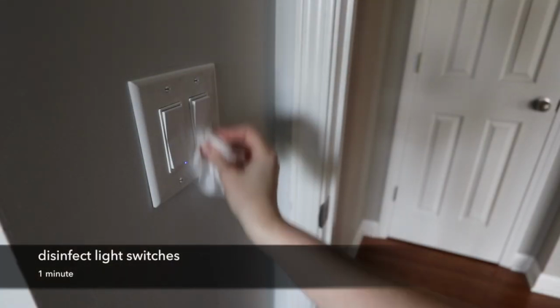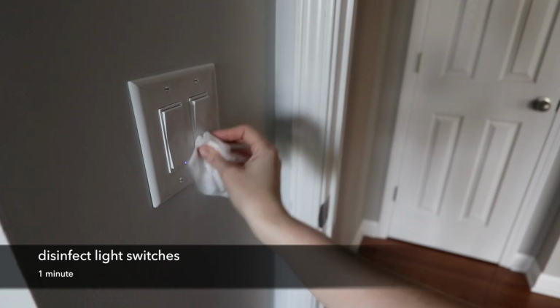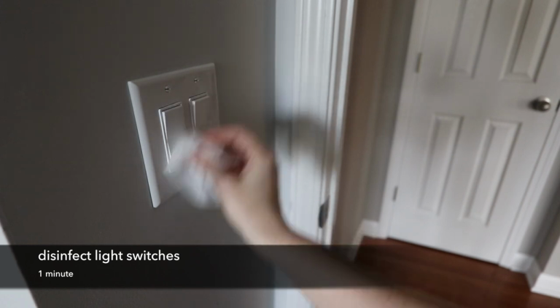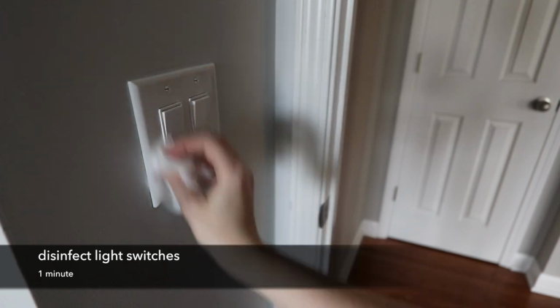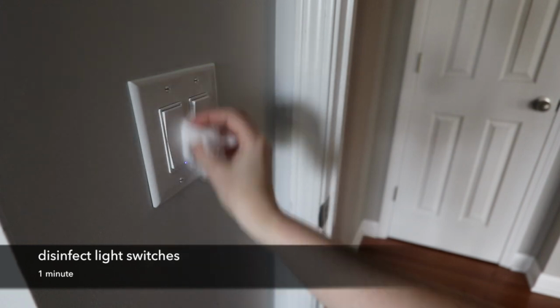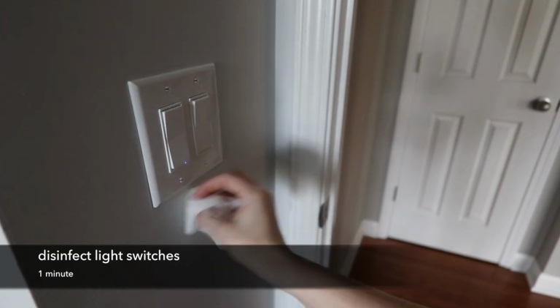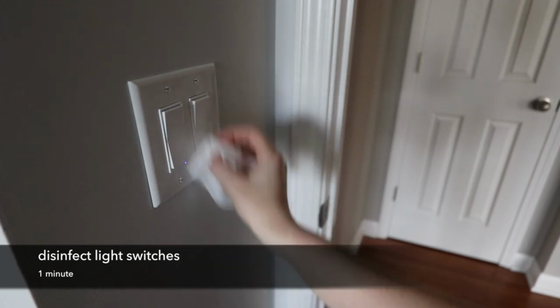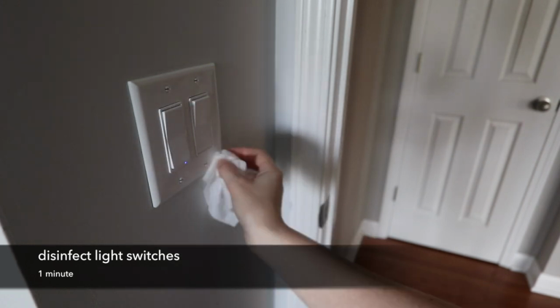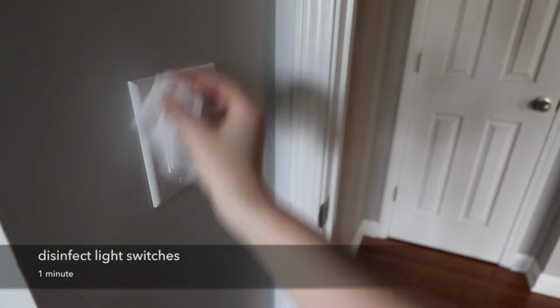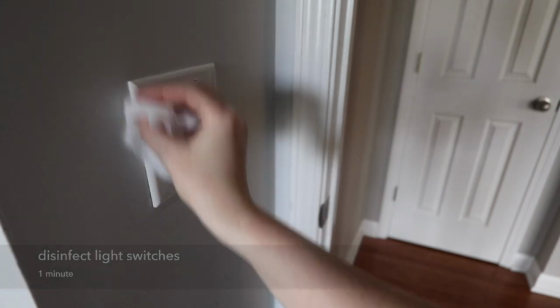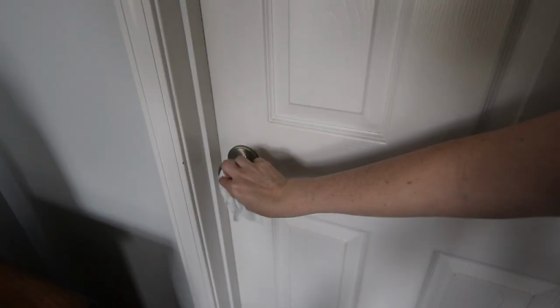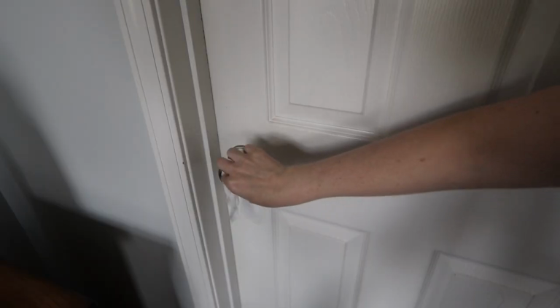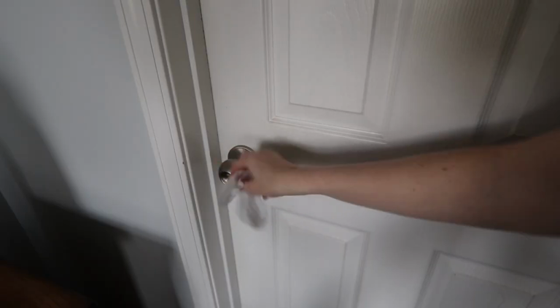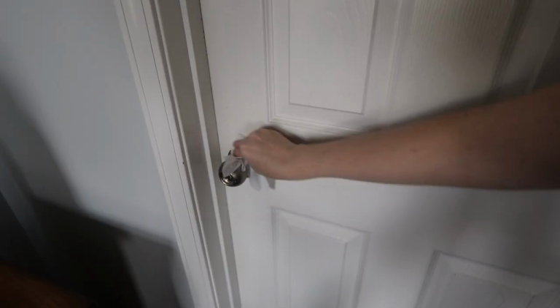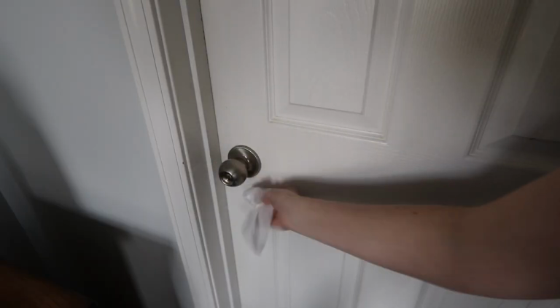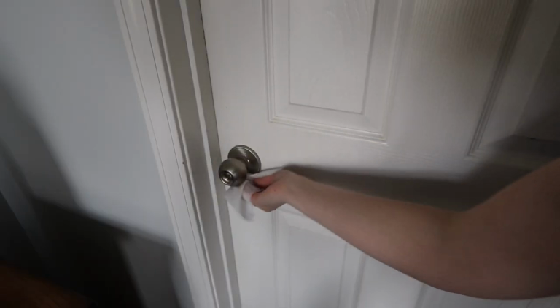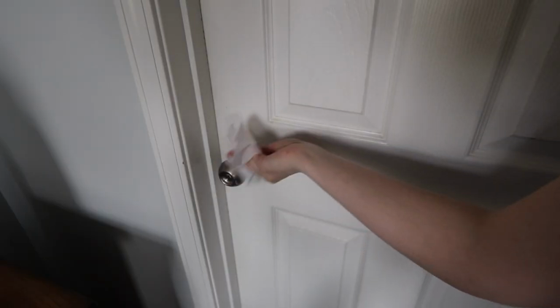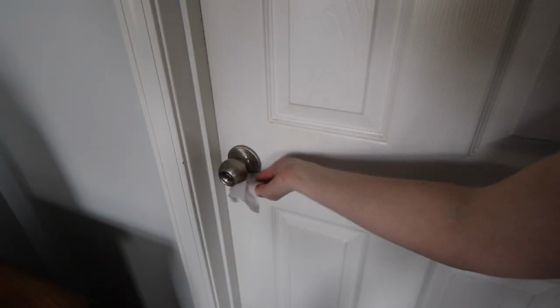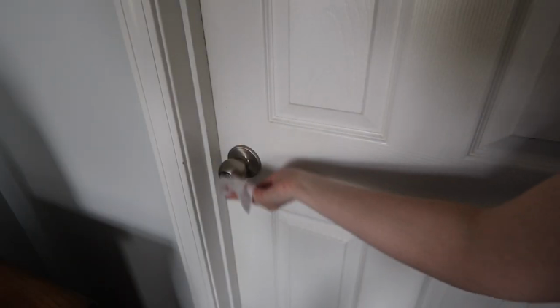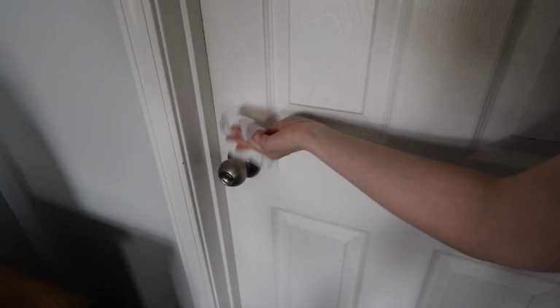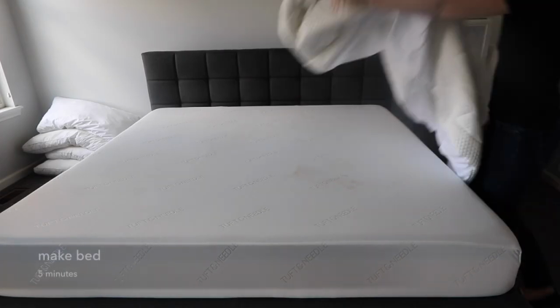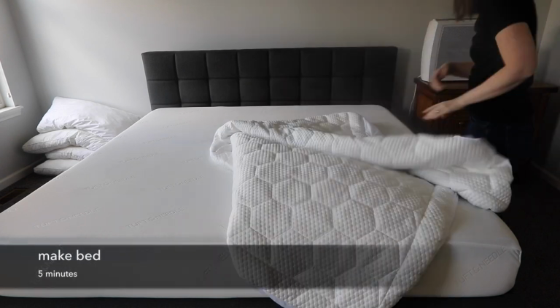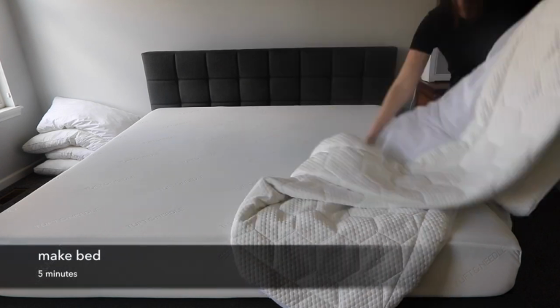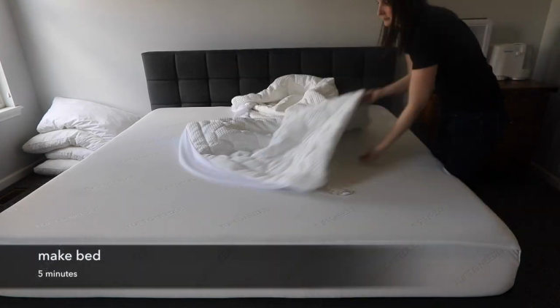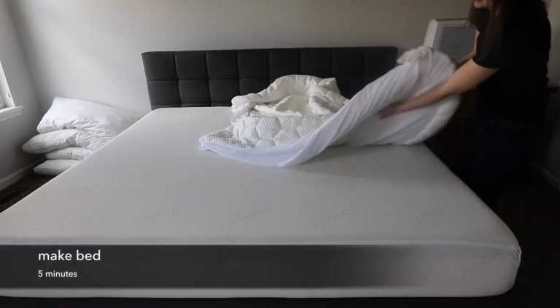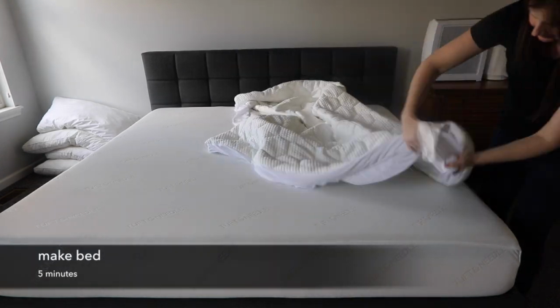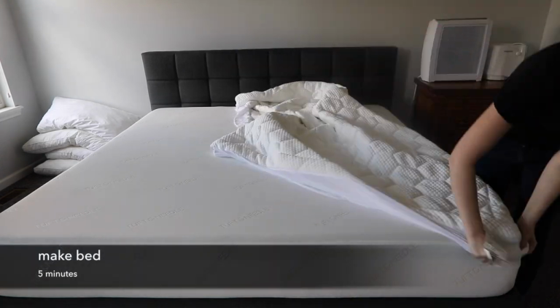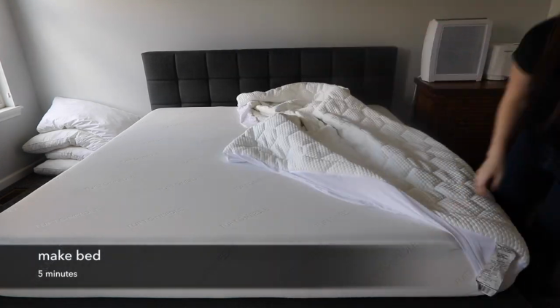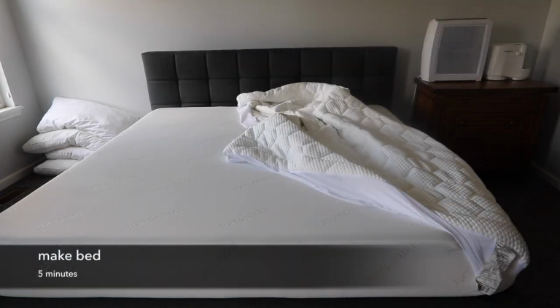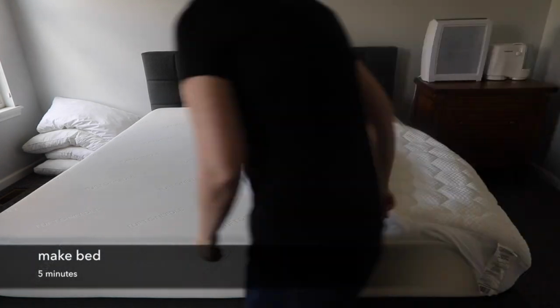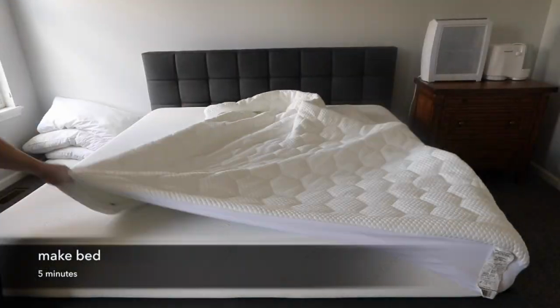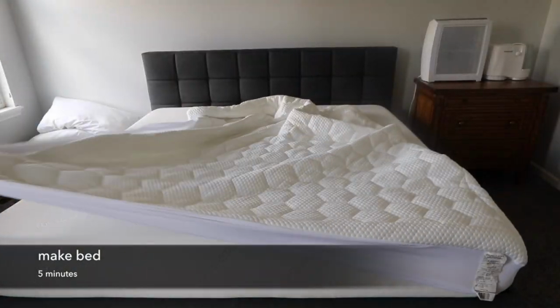Disinfecting light switches and doorknobs is also a great way to help reduce the common cold, flus, and things that you might have been experiencing over the winter.